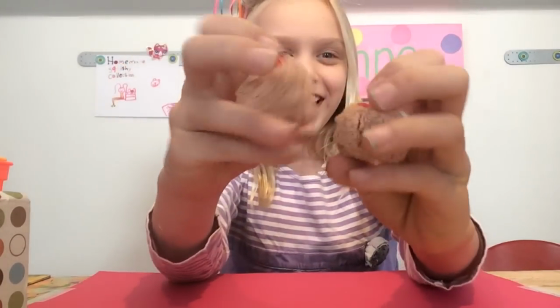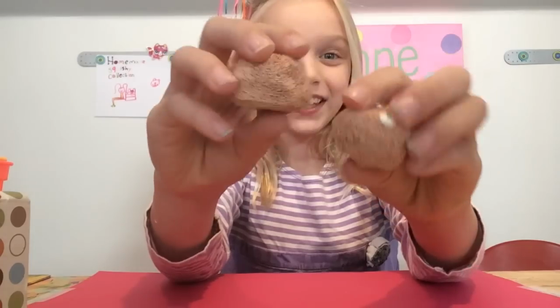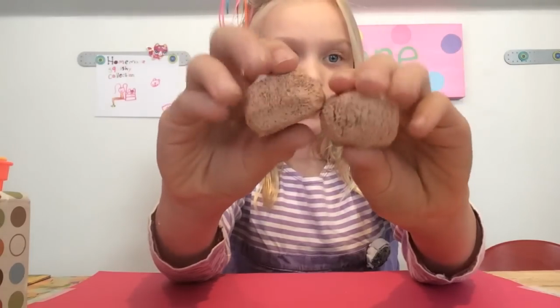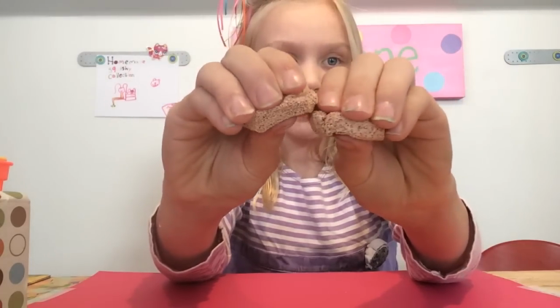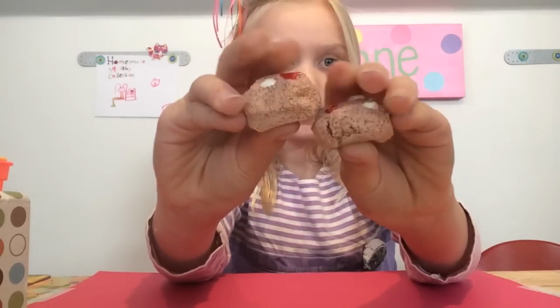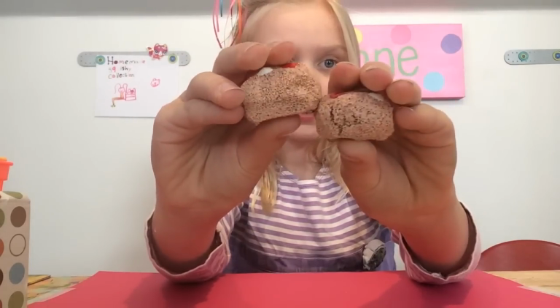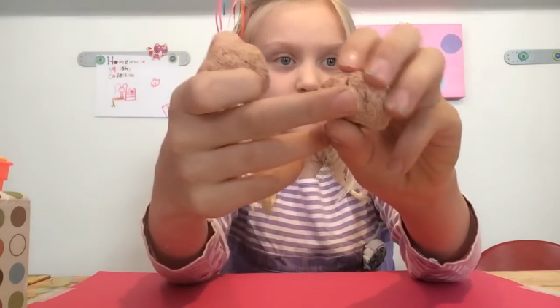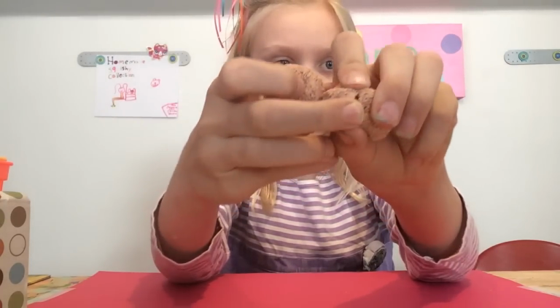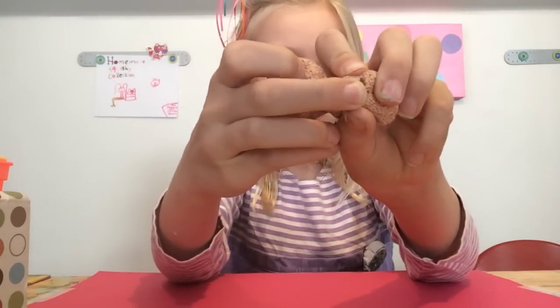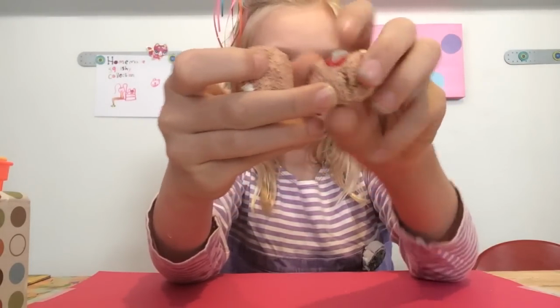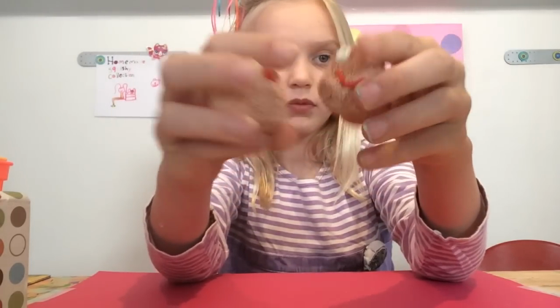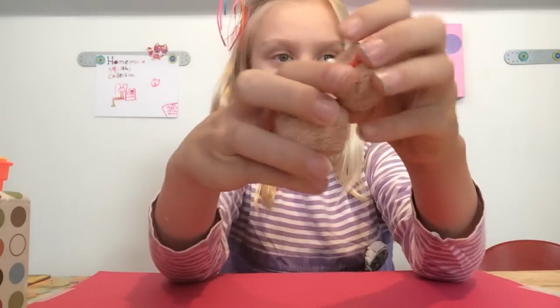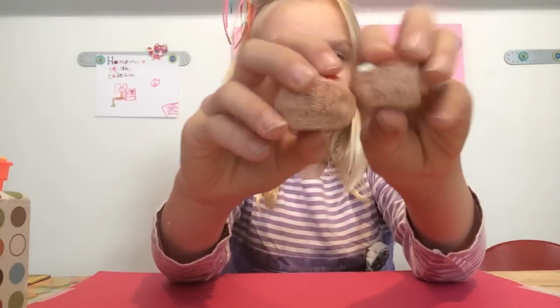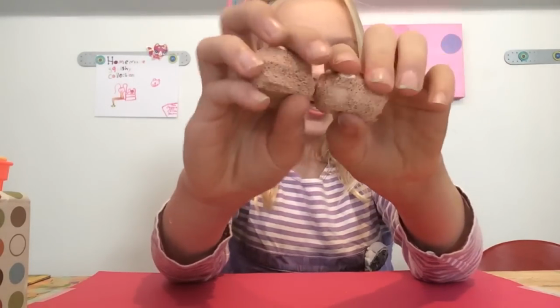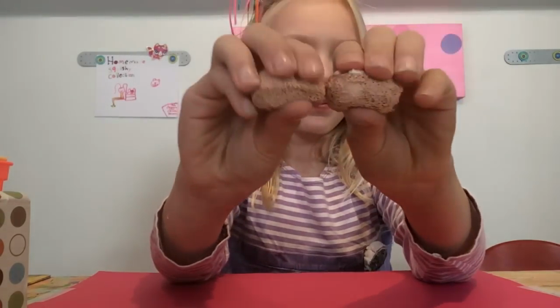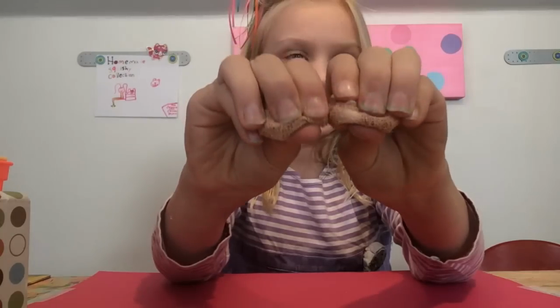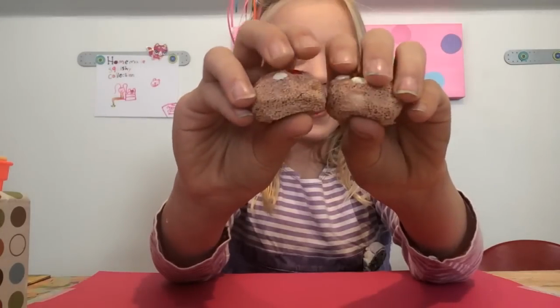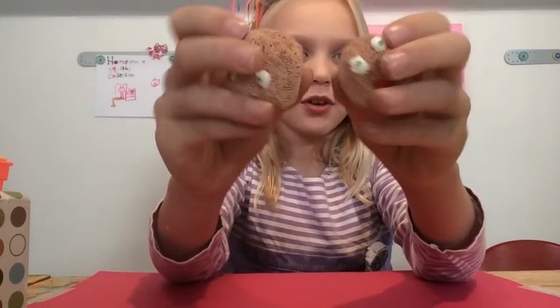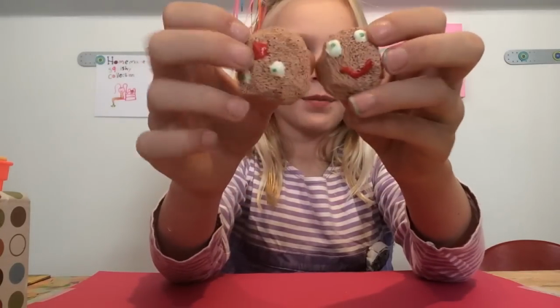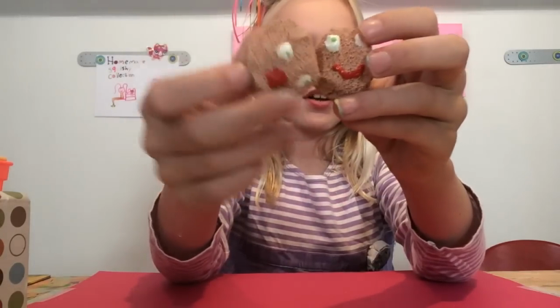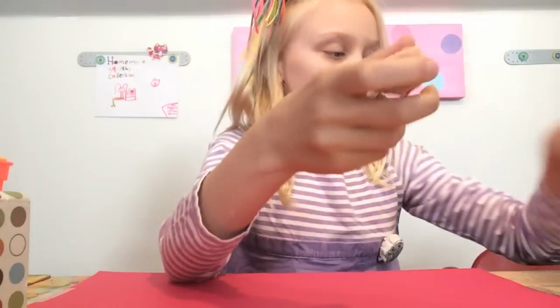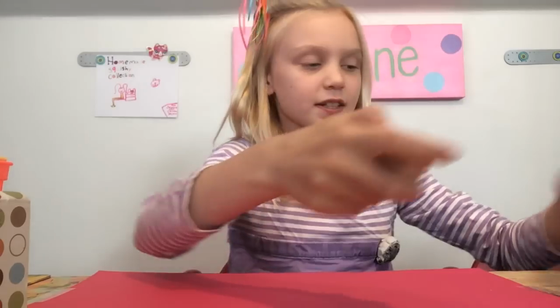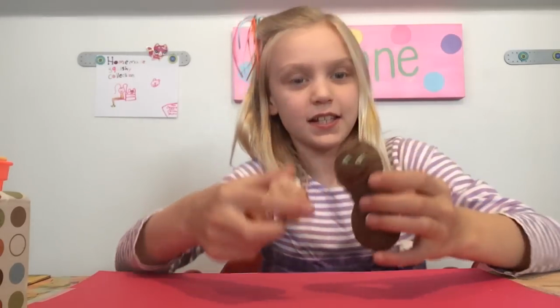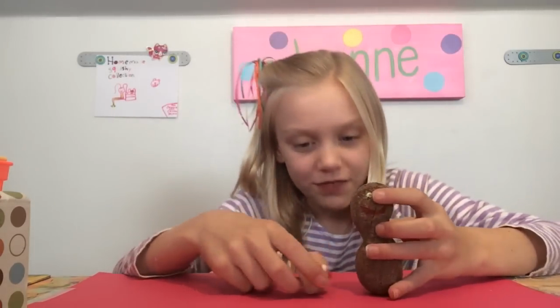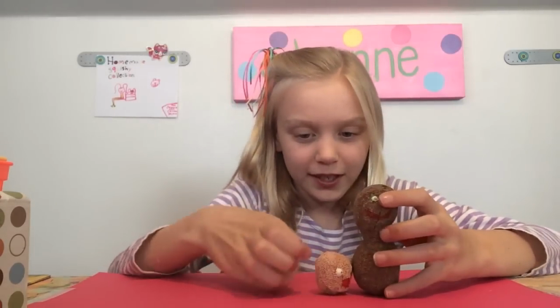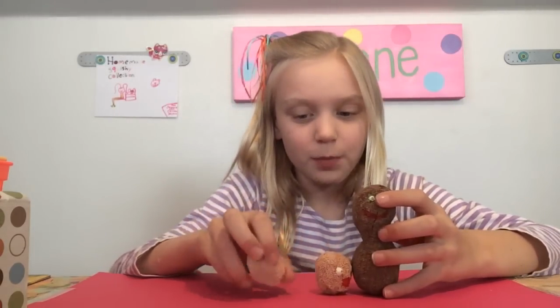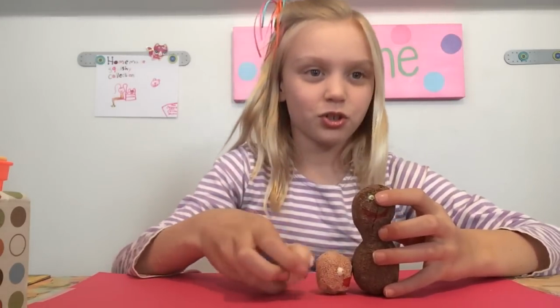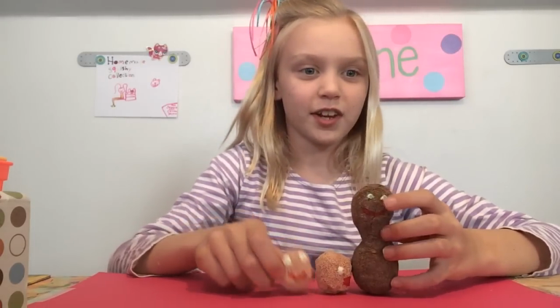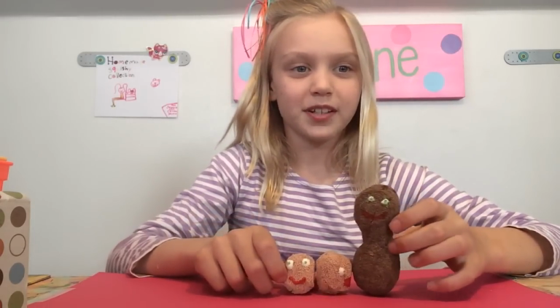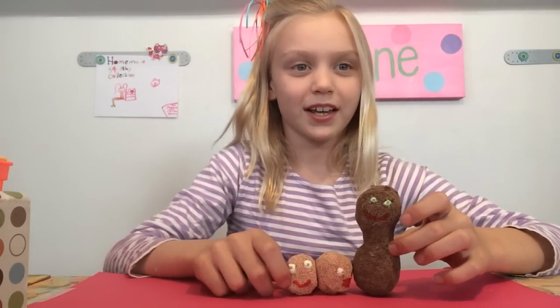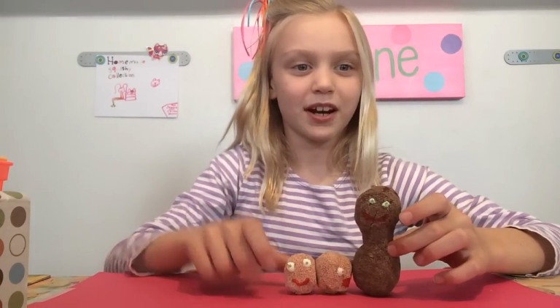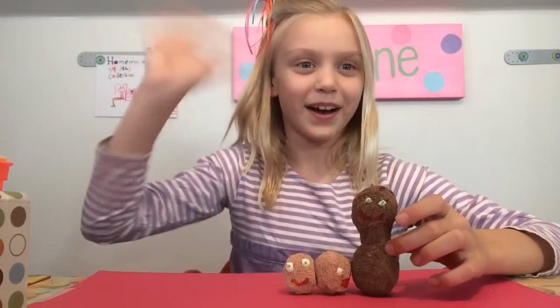And they're very squishy. Look at that. This one does have a little thing, so sorry about that. But look at that — they're so squishy. So this is this family. So I hope you guys enjoyed this video. Please comment, like, and subscribe. Bye!